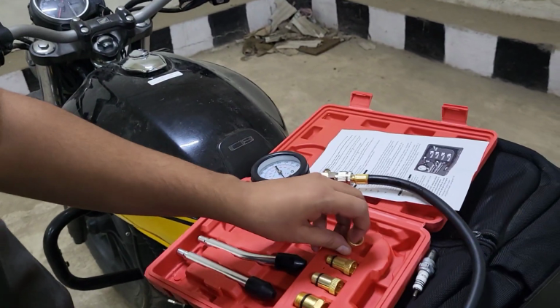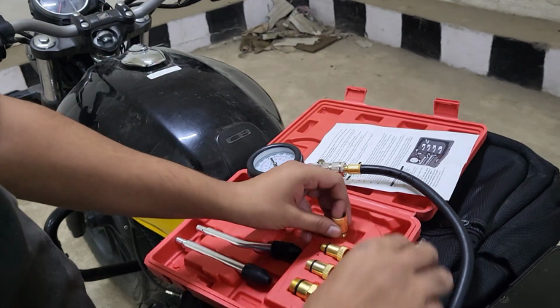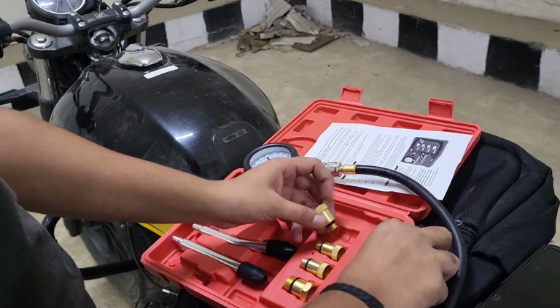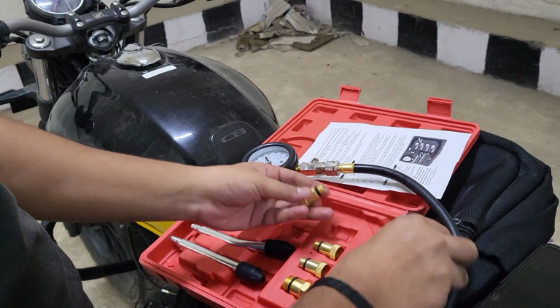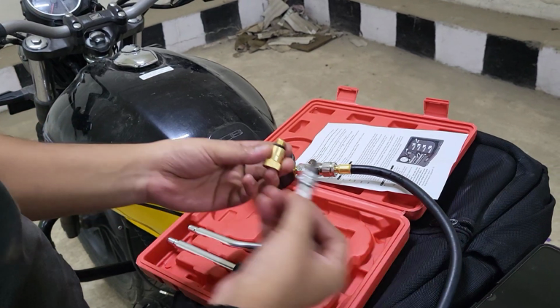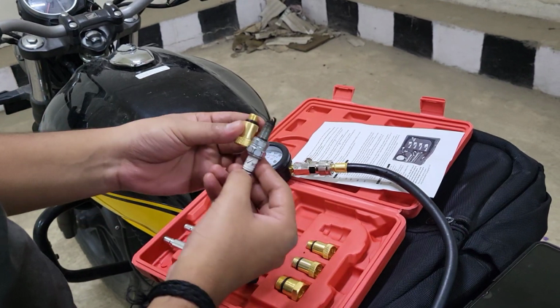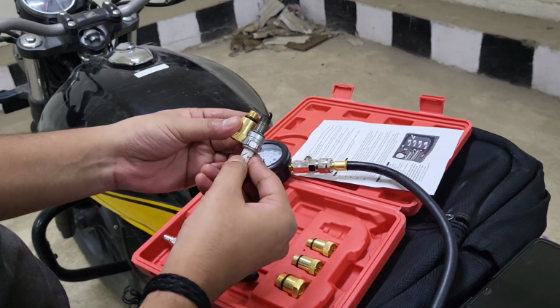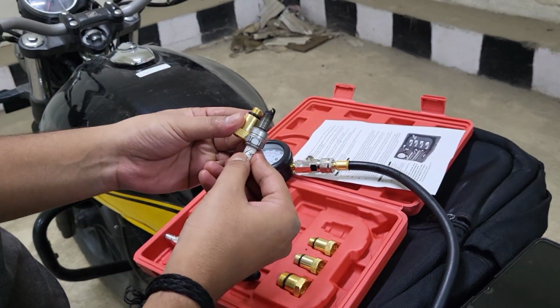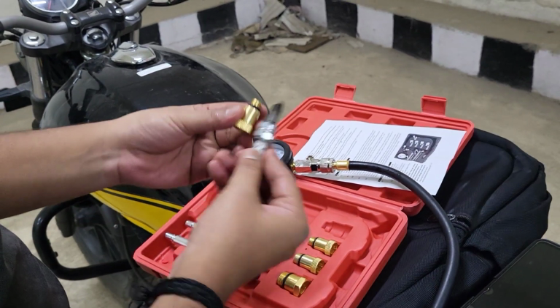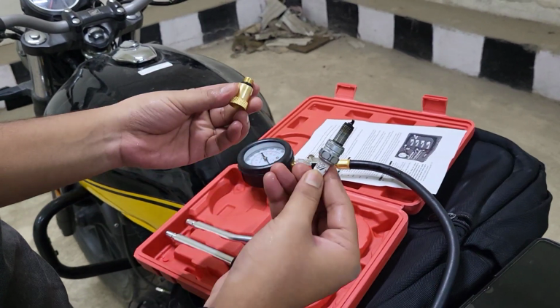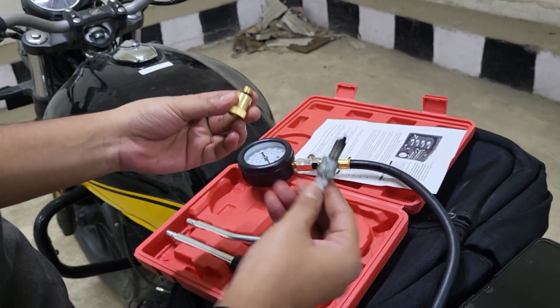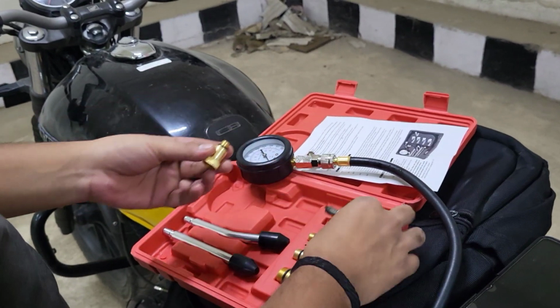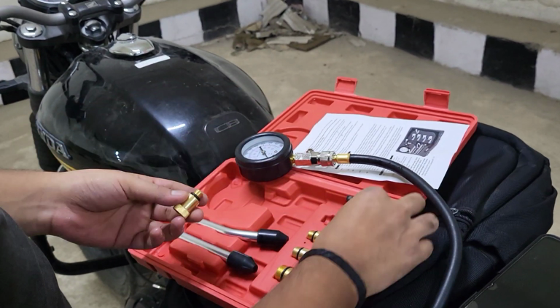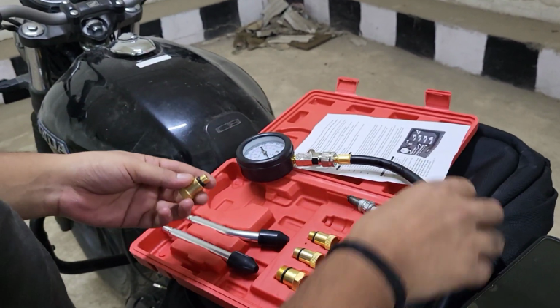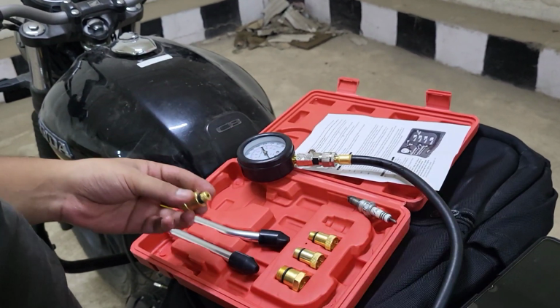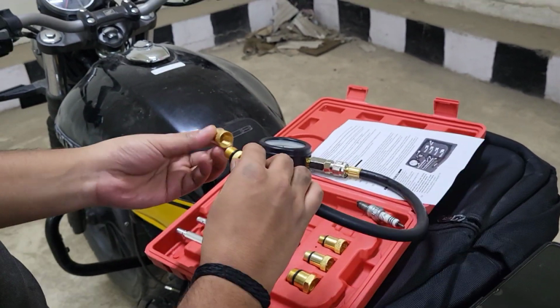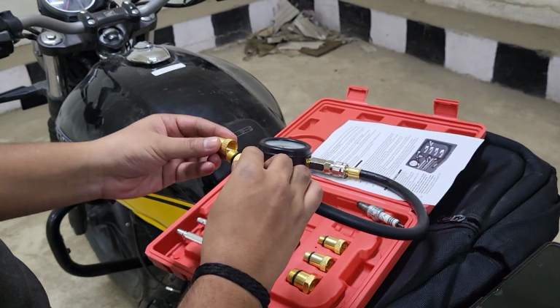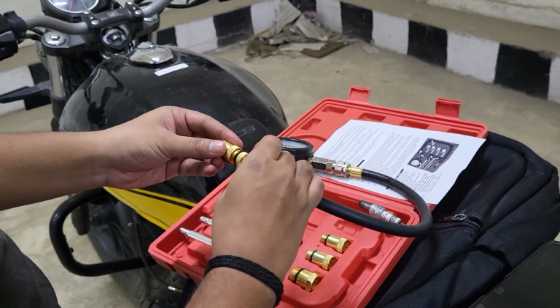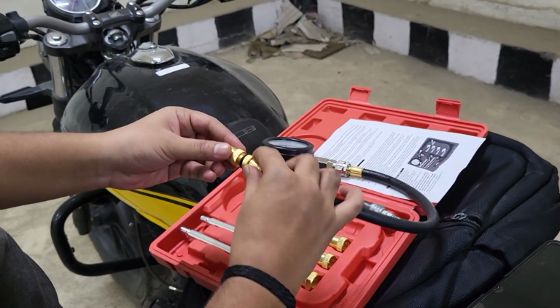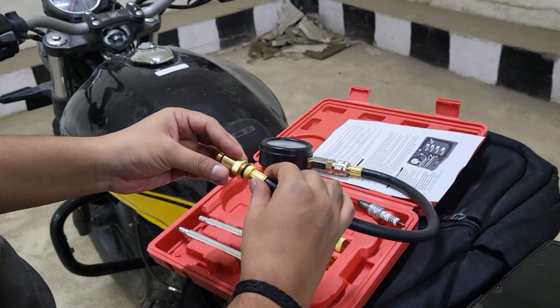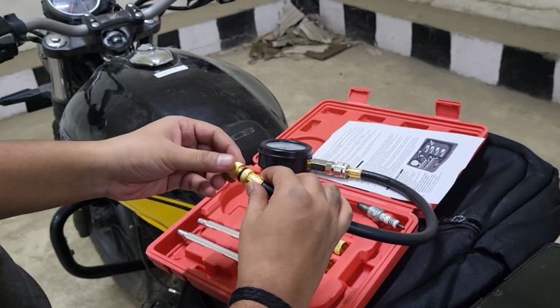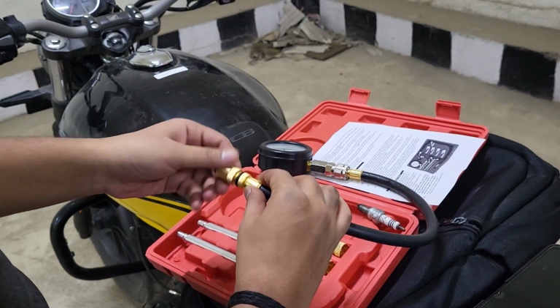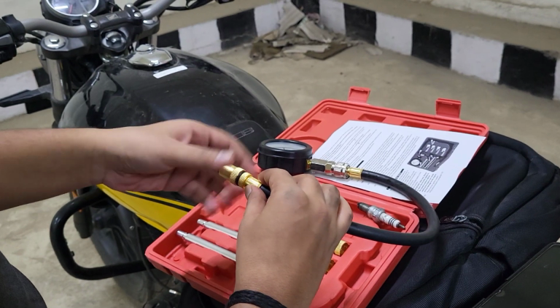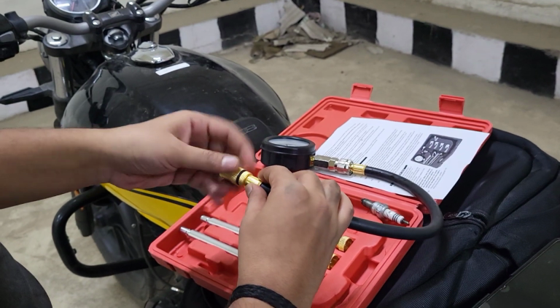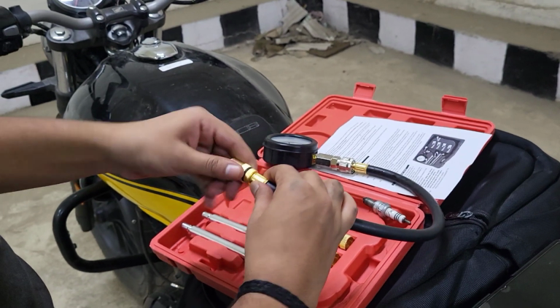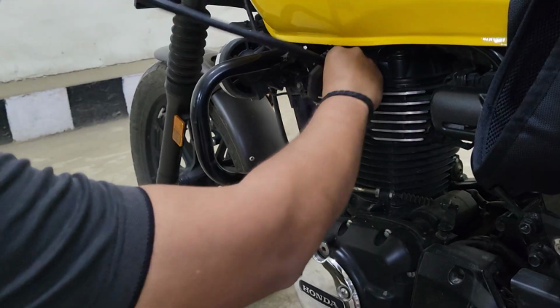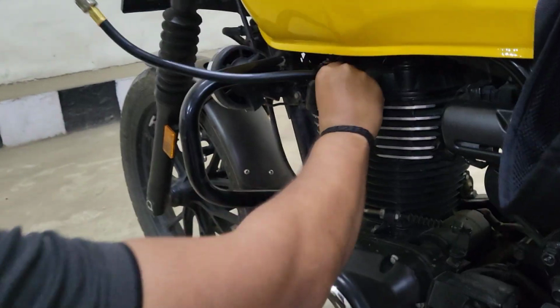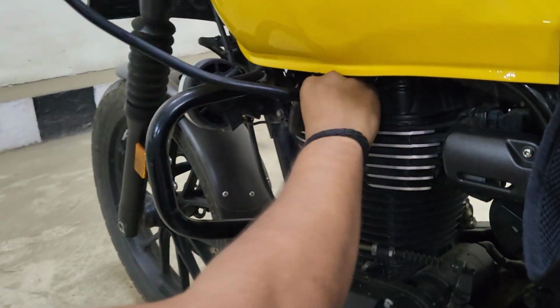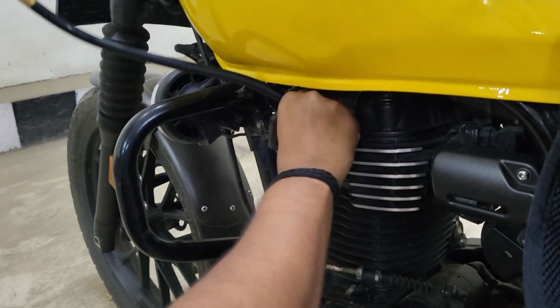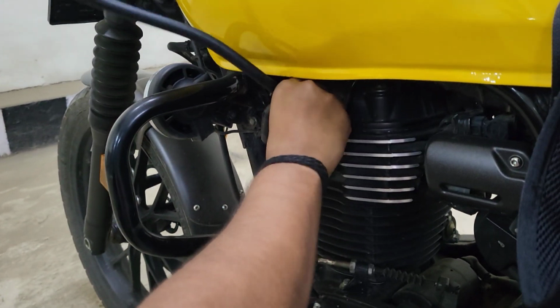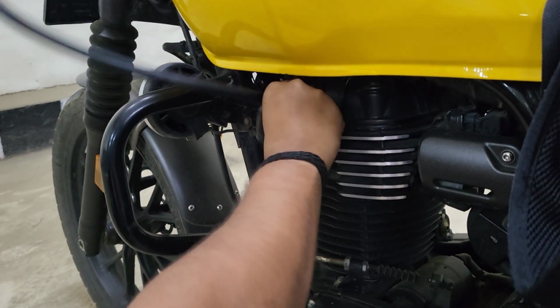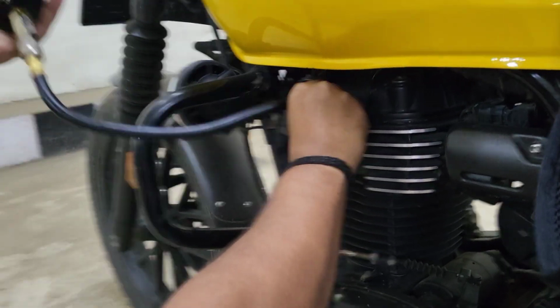Without wasting any time, let's come to the procedure itself. Your engine should be at running temperature. Attach the 10mm adapter to the hose and hand tighten it to the spark plug socket.